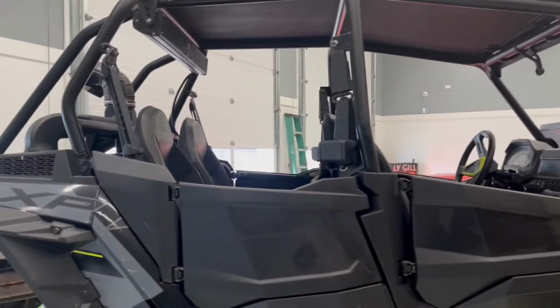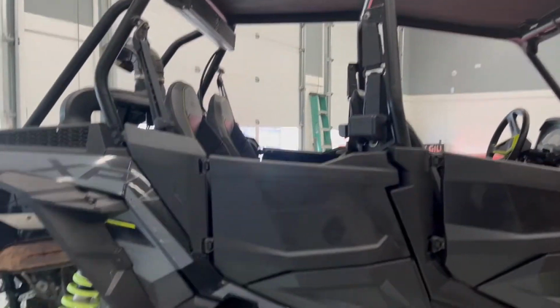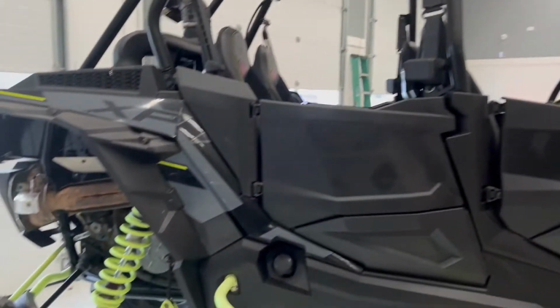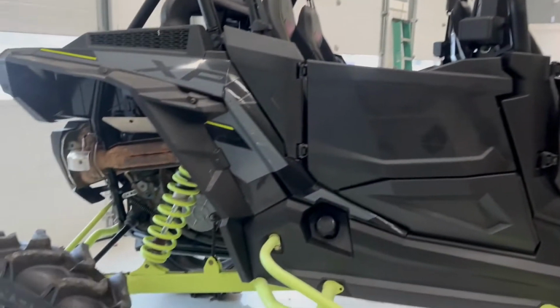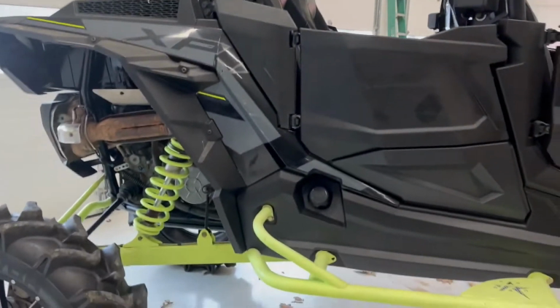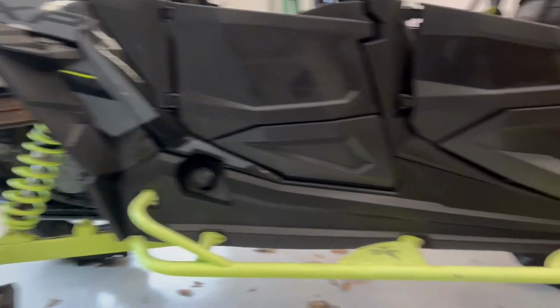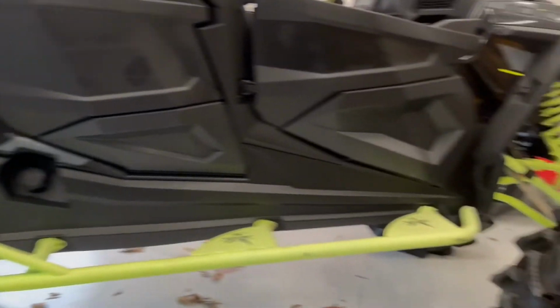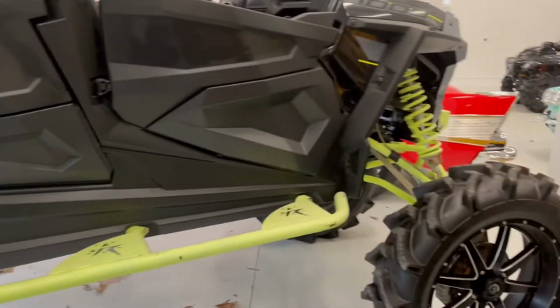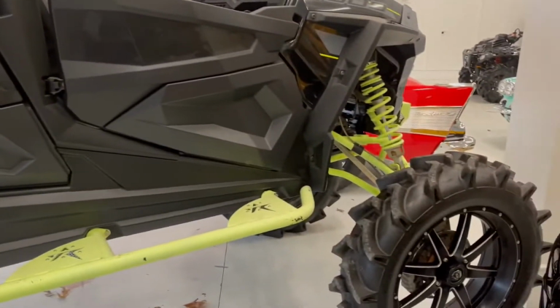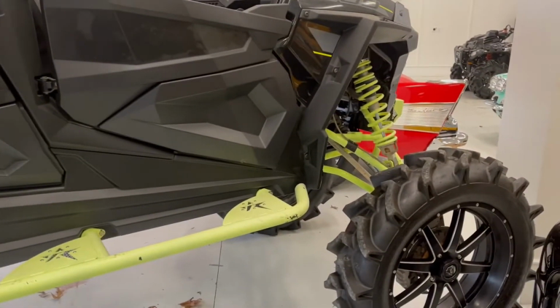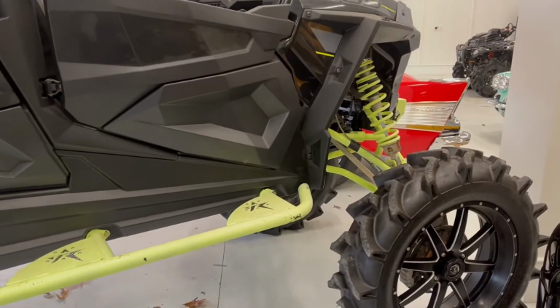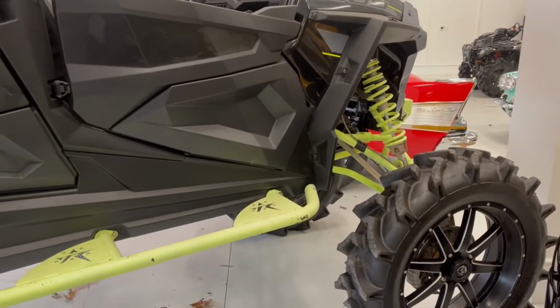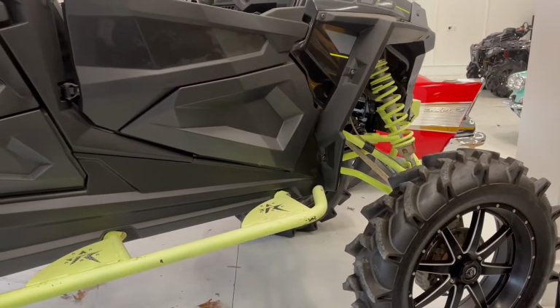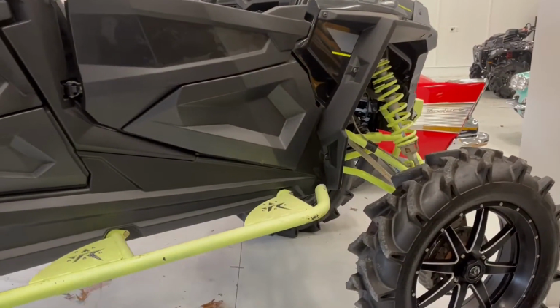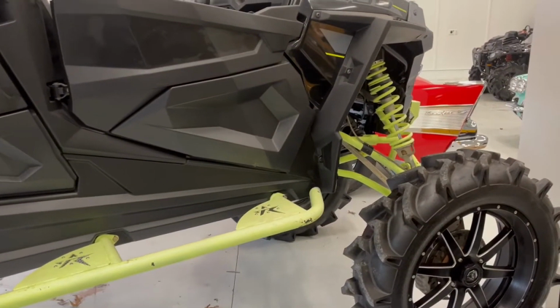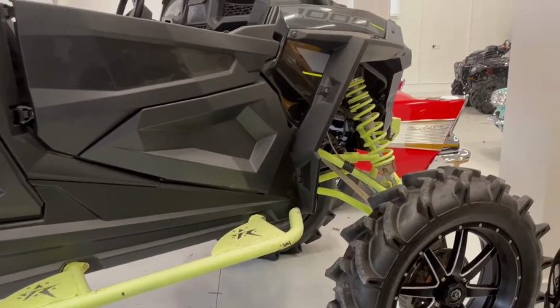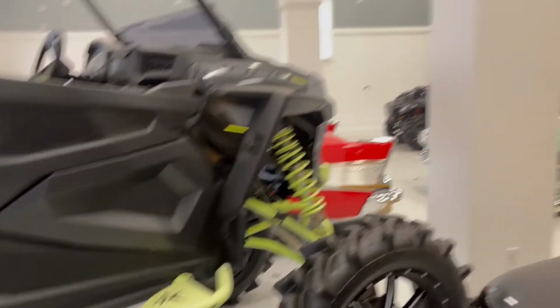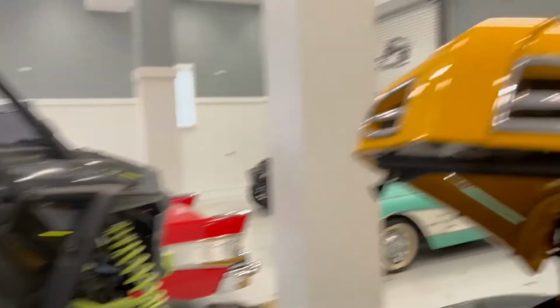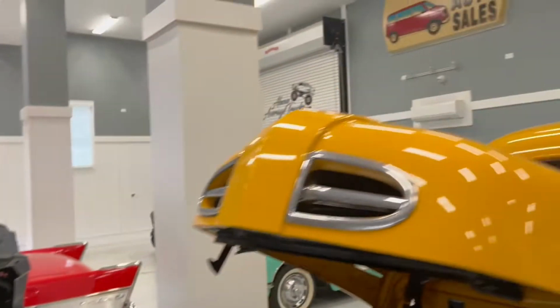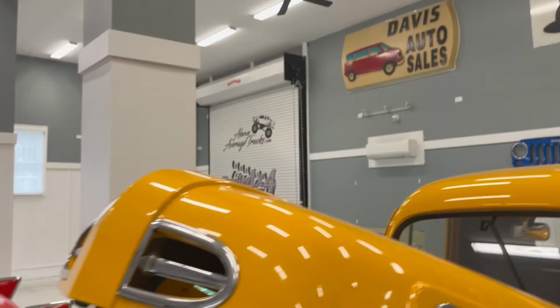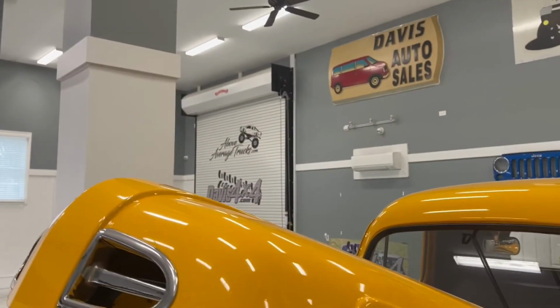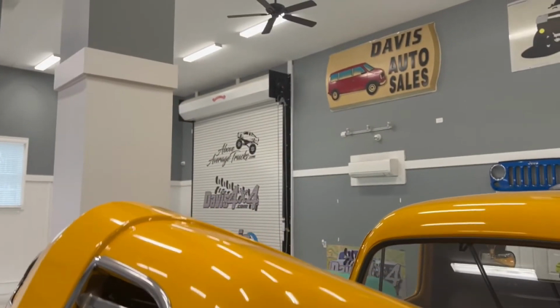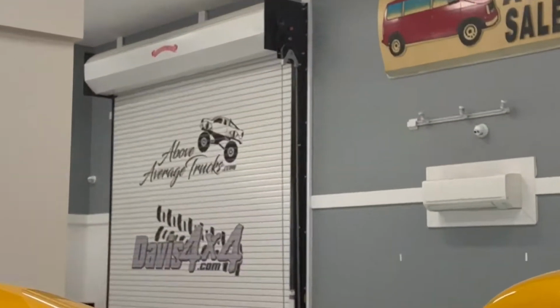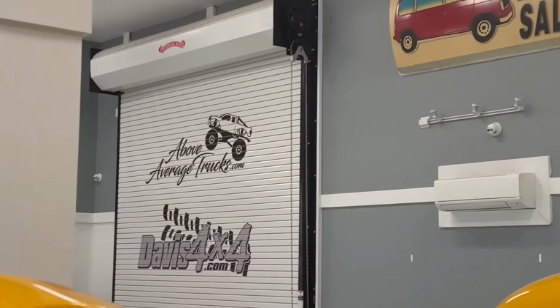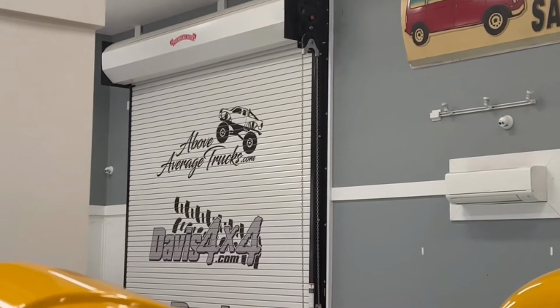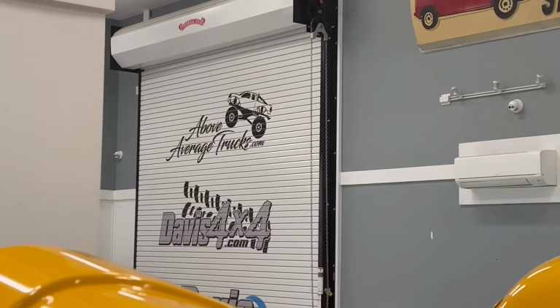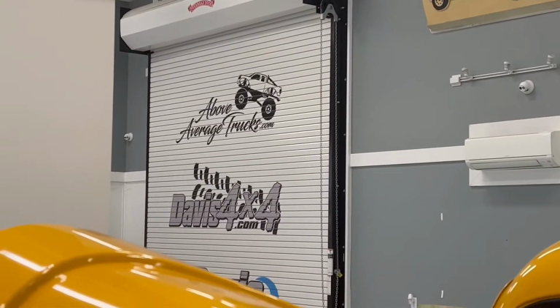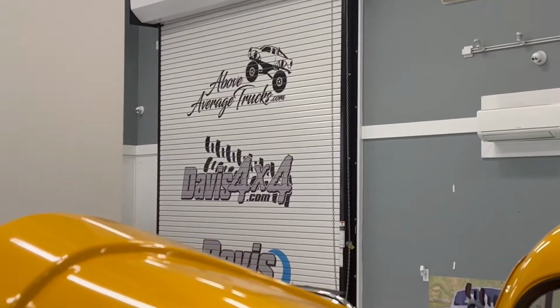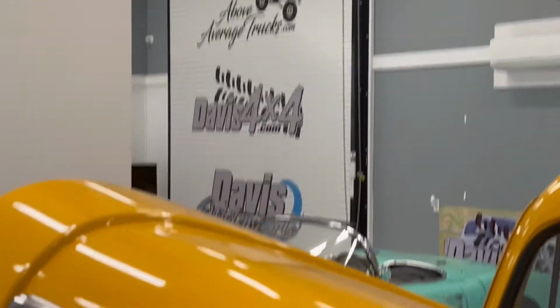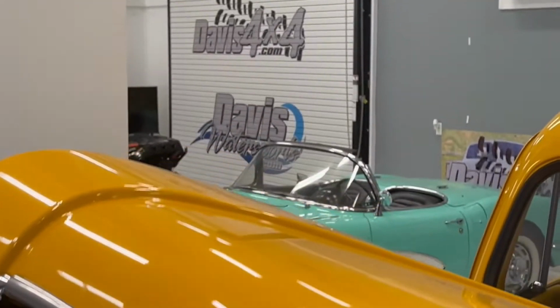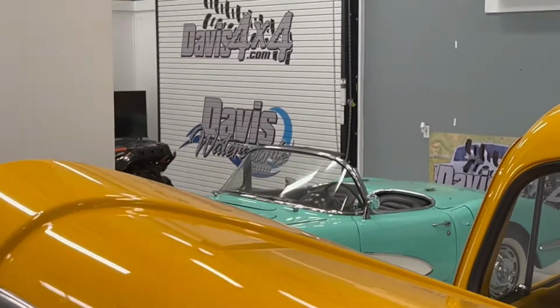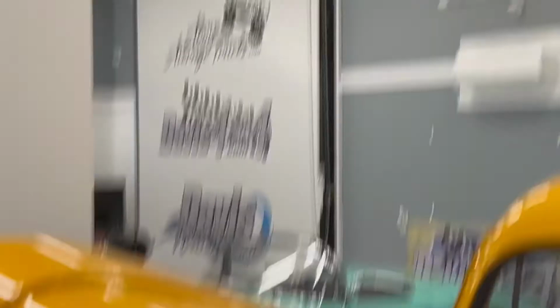So two cool Polarises right here — both 1000s, both available for sale. Check the website for questions: Davis4x4.com, above average trucks. Davis Water Sports.